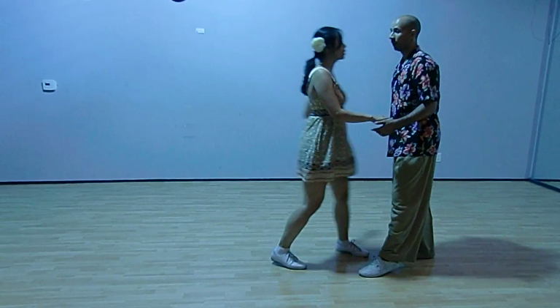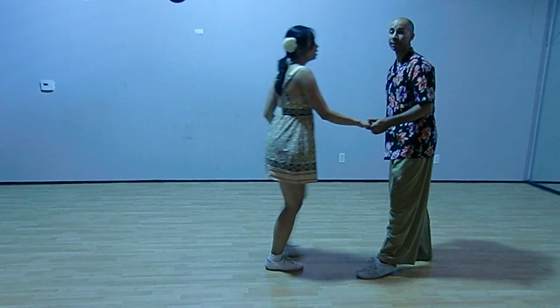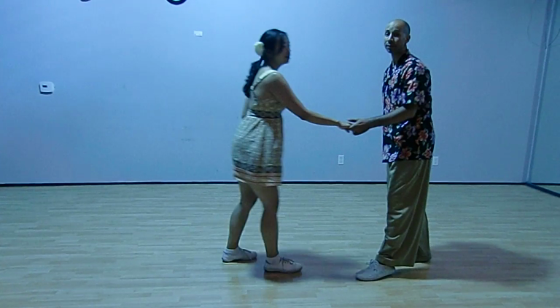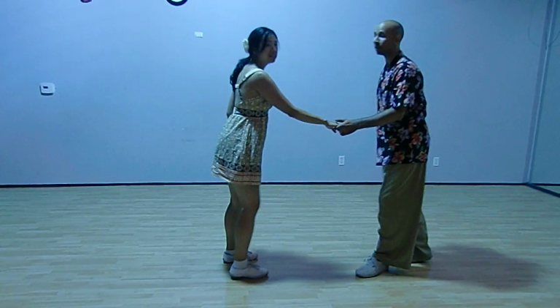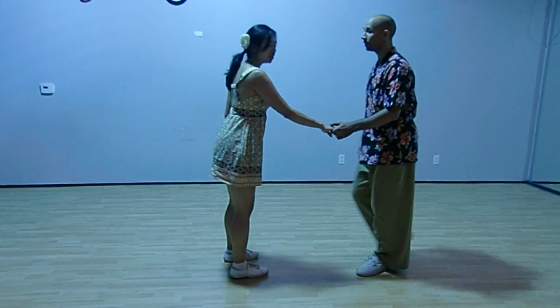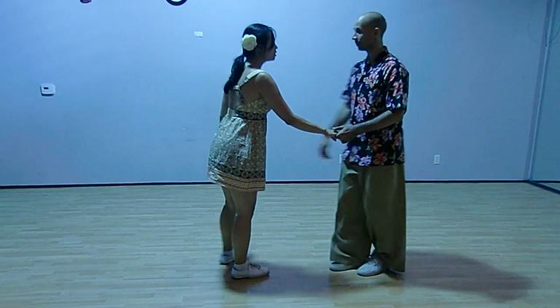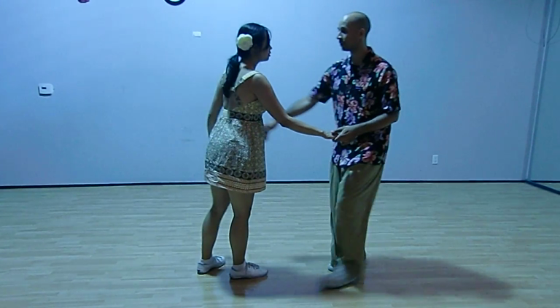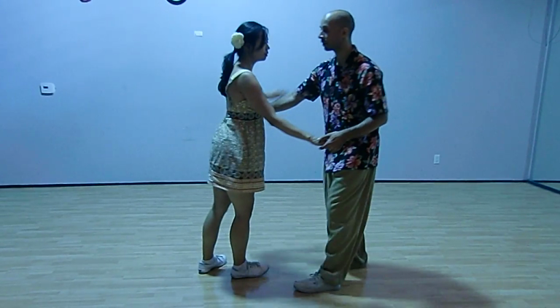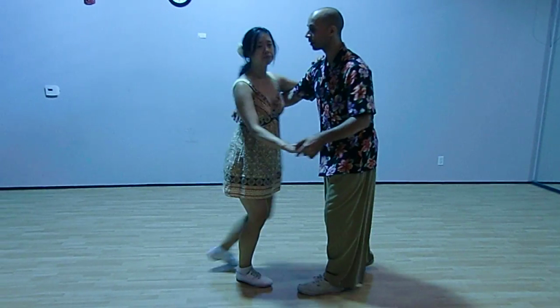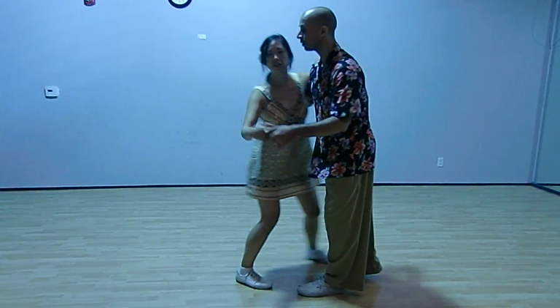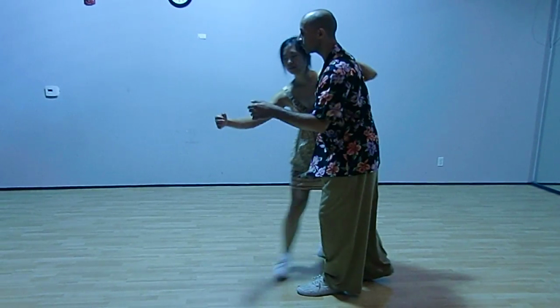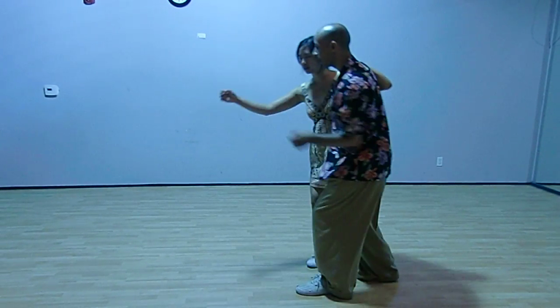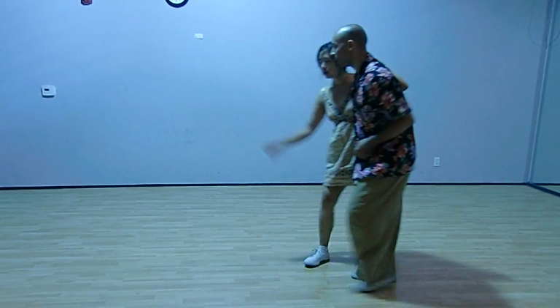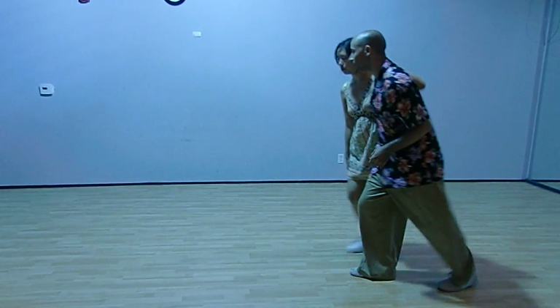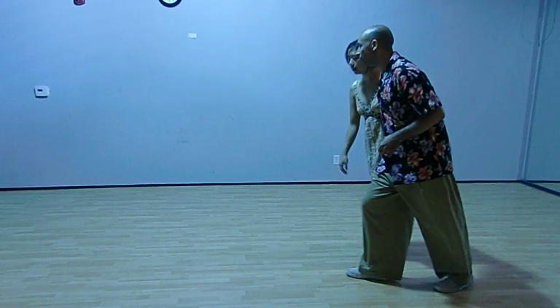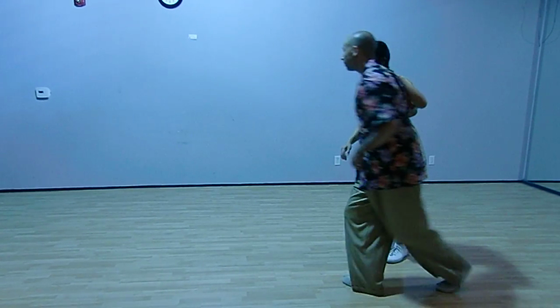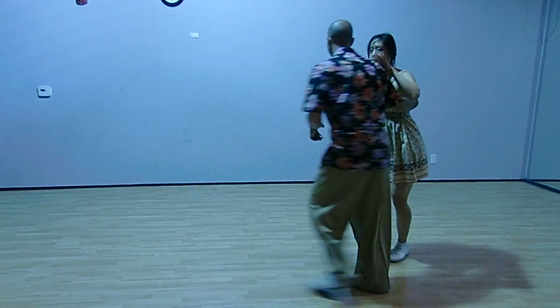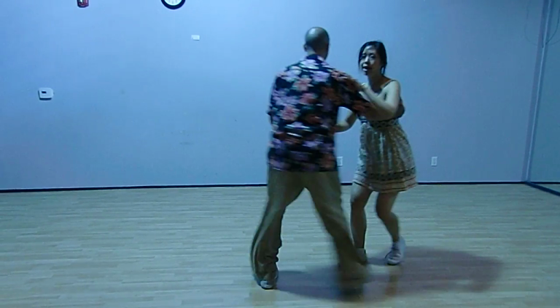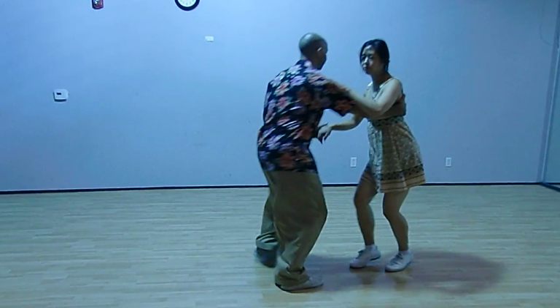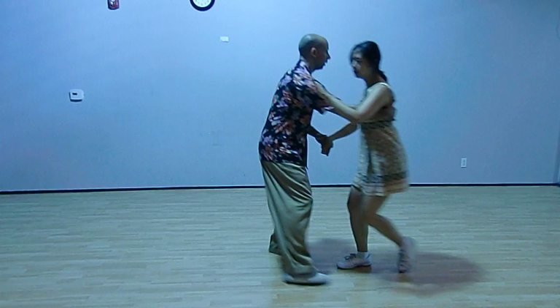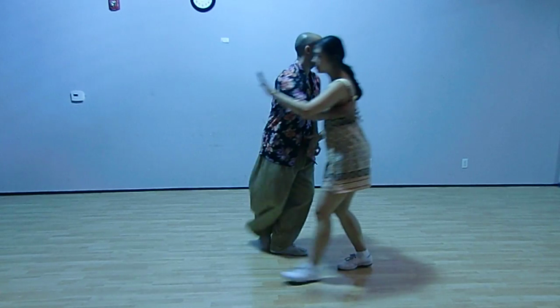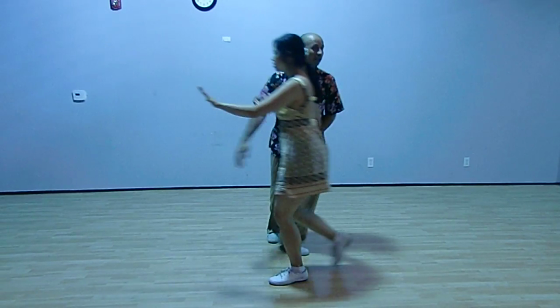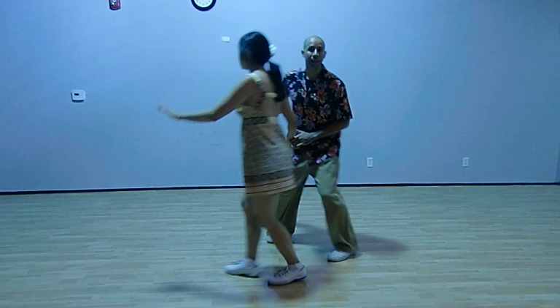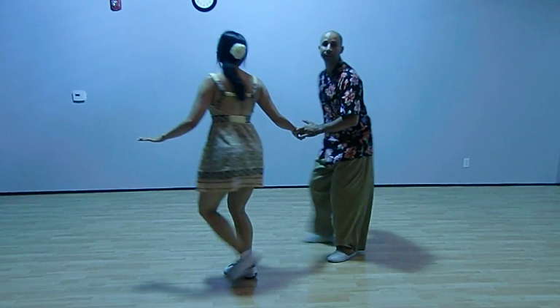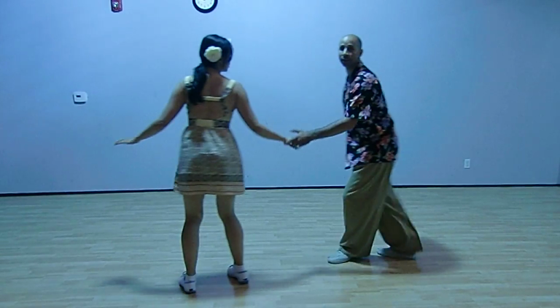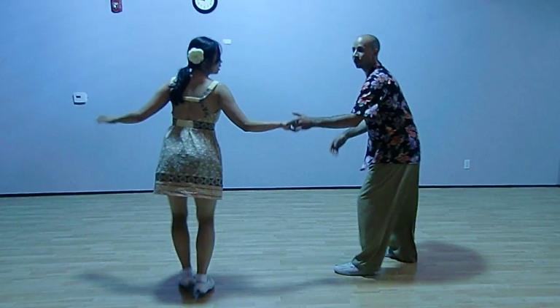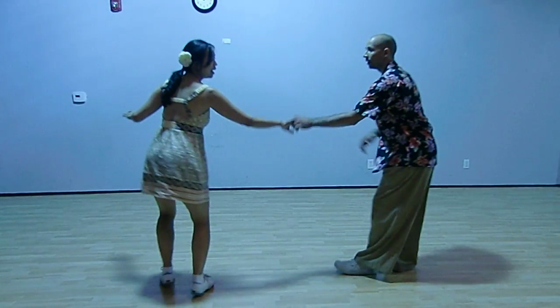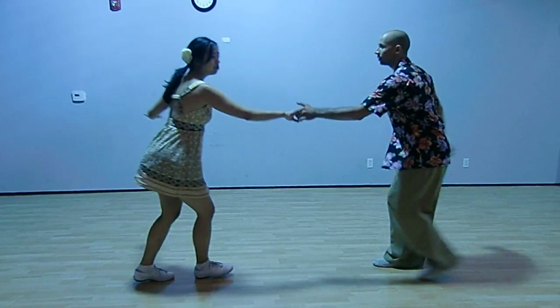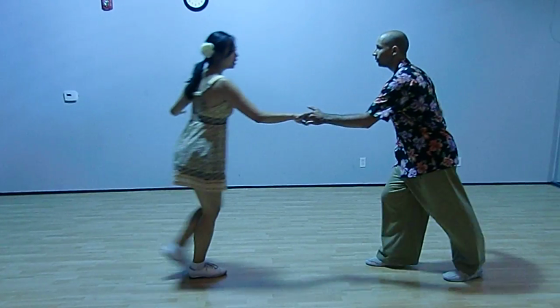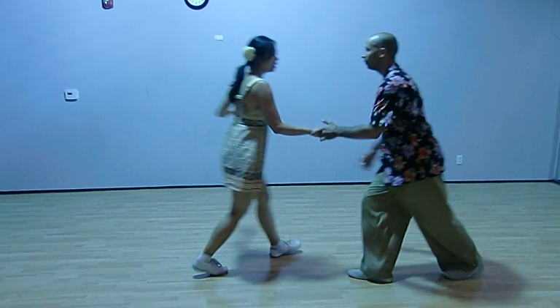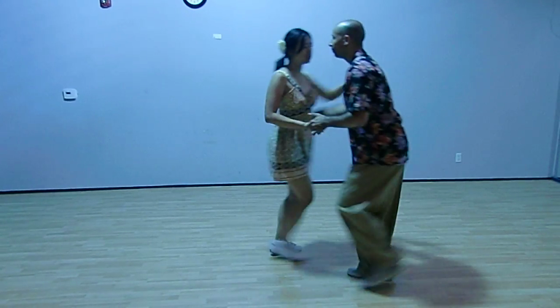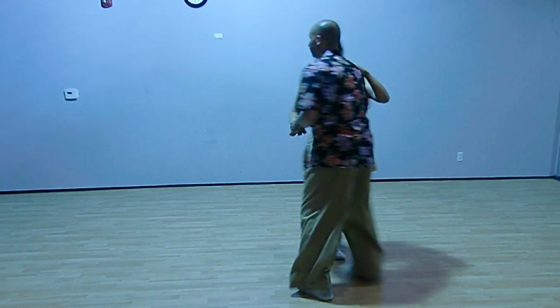The sequence that we do: we start it out in closed. One, two — swing out and close. Lindy circle, and bringing it to circle.